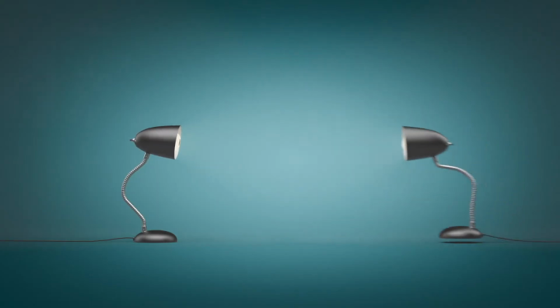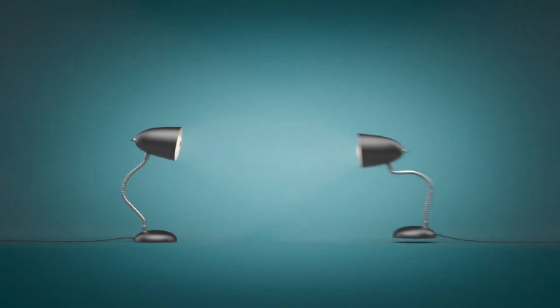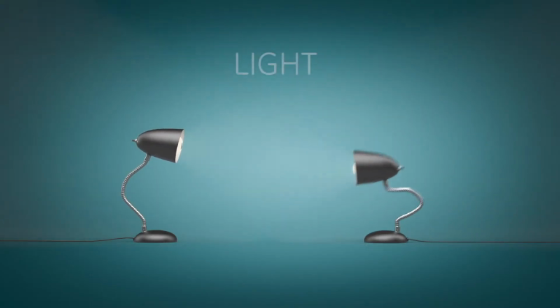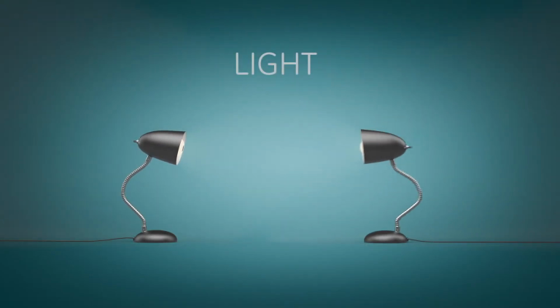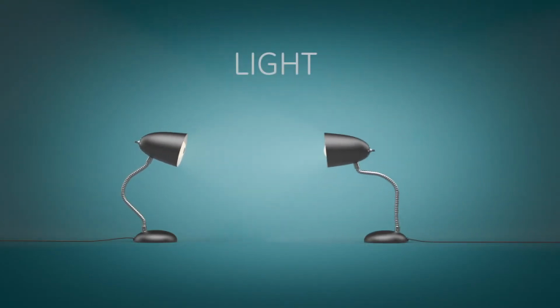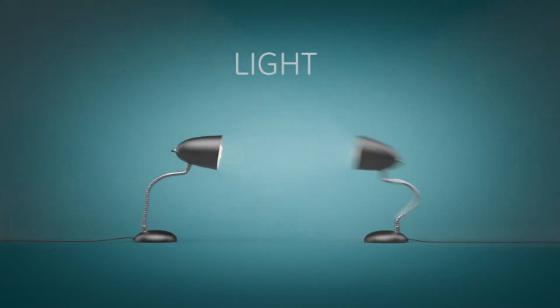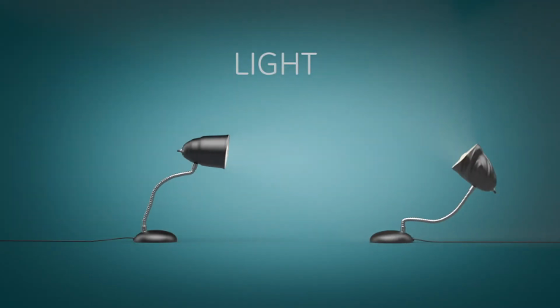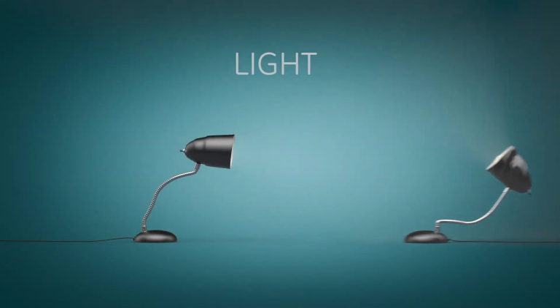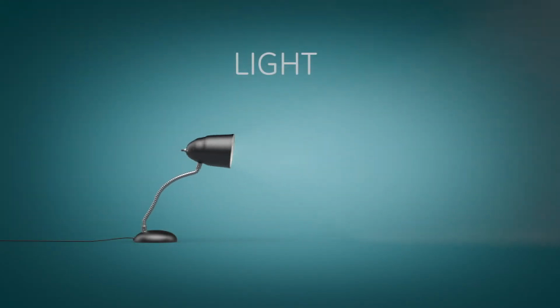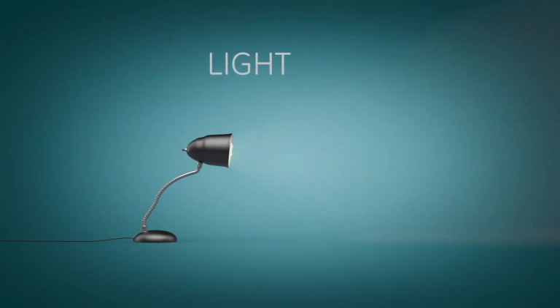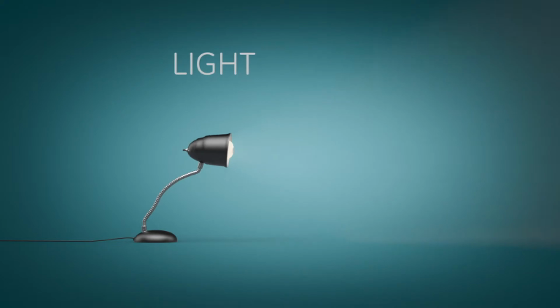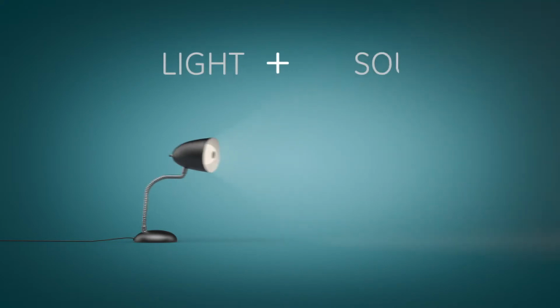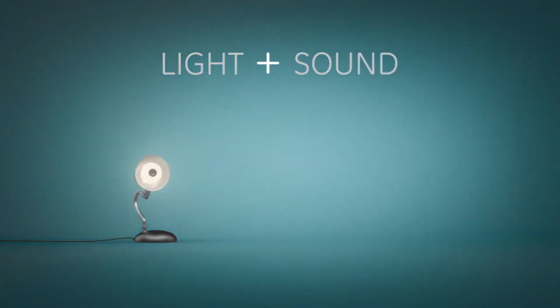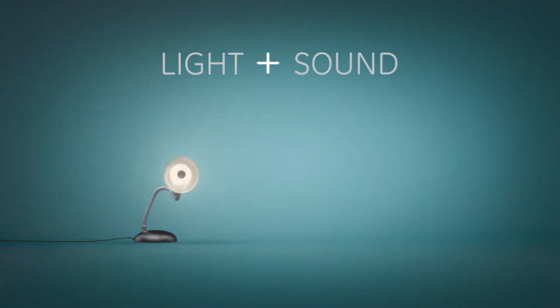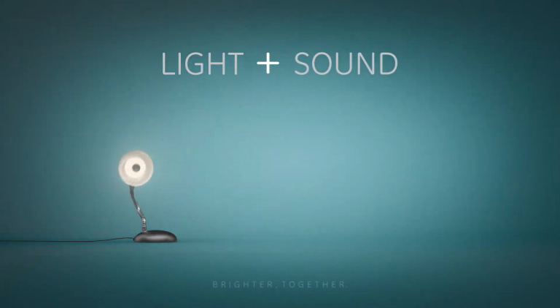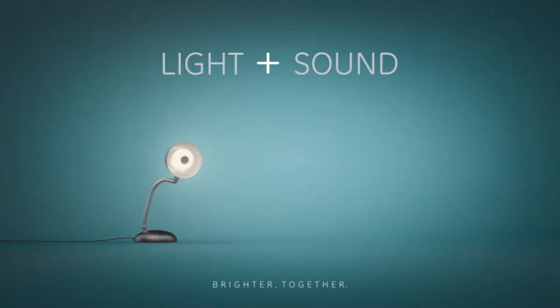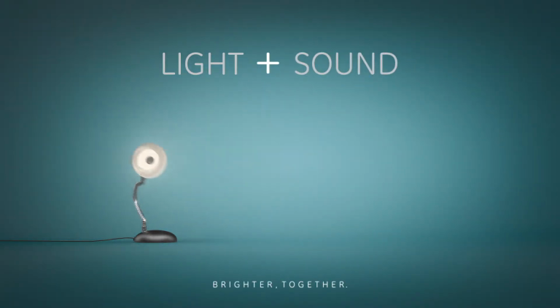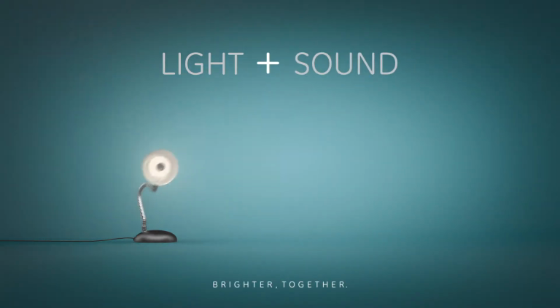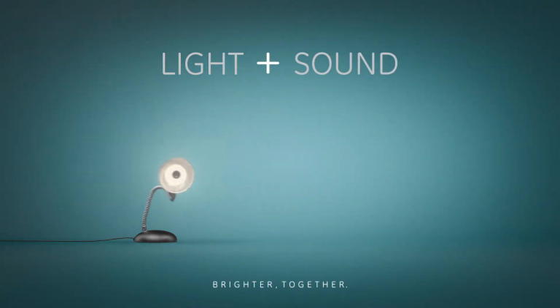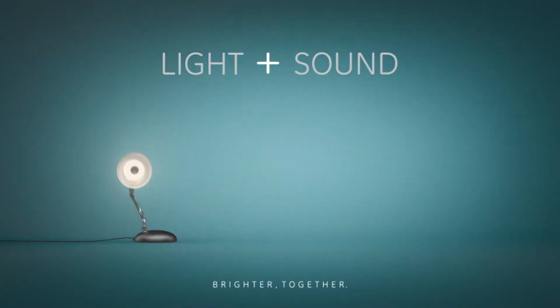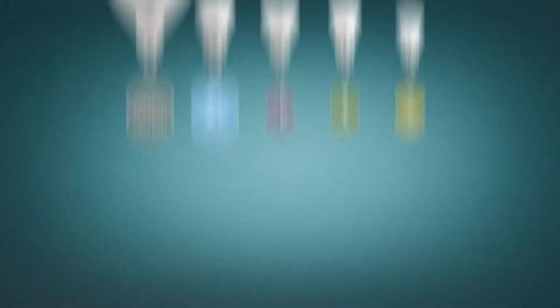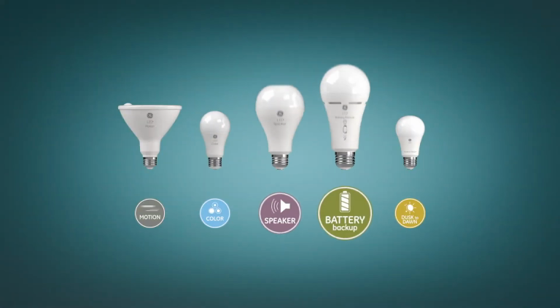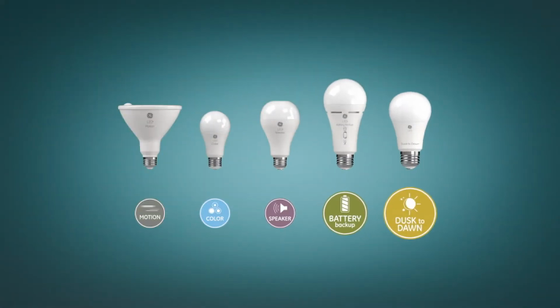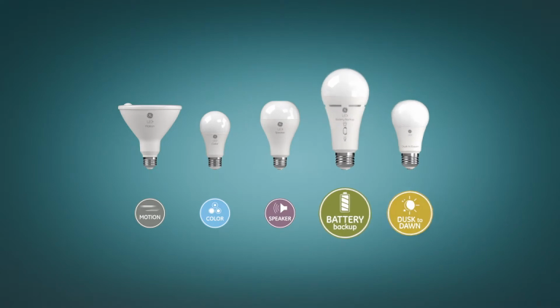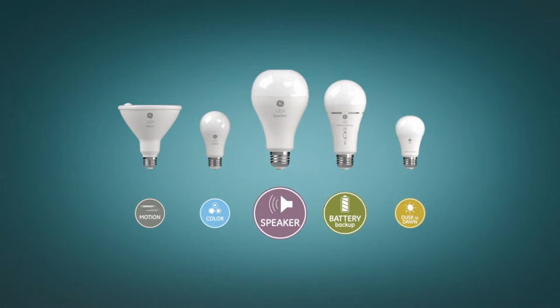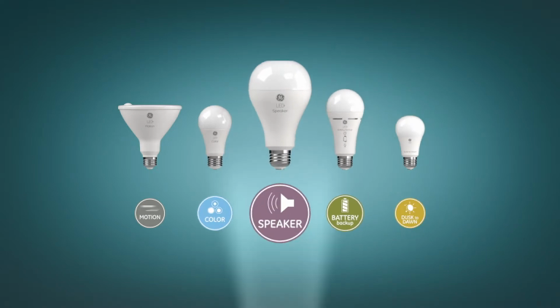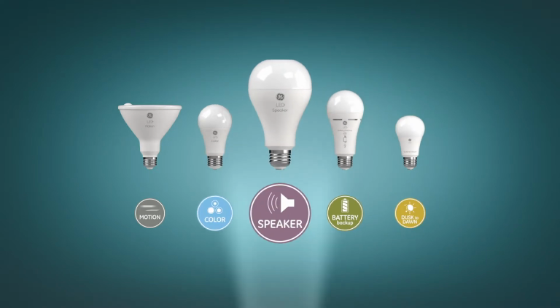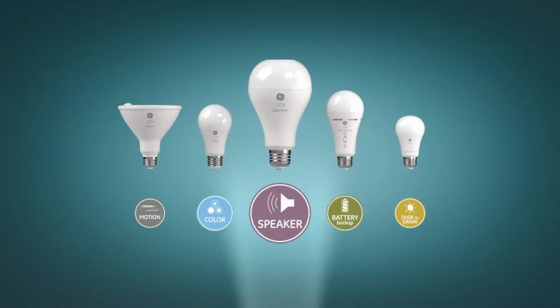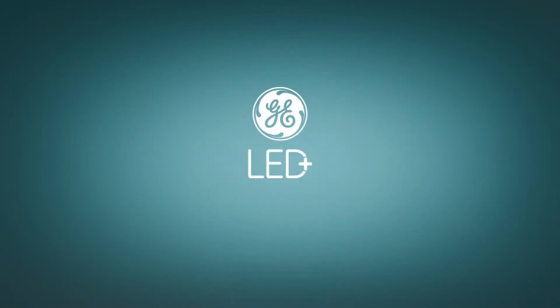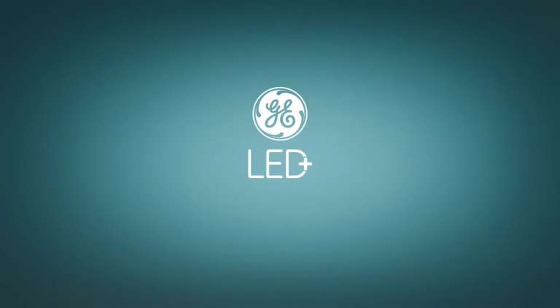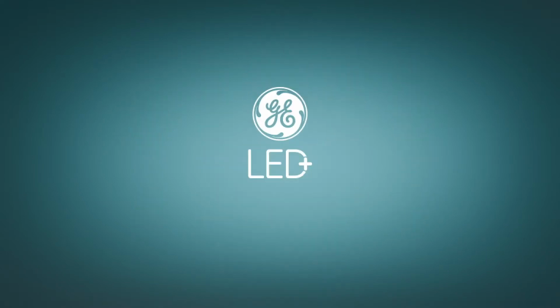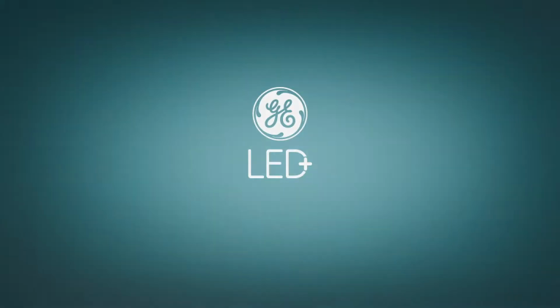It's more than a light. It's a light plus a Bluetooth speaker. And it's this light that sets us free. Look for the whole family of GE LED Plus light bulbs. Brighter together.